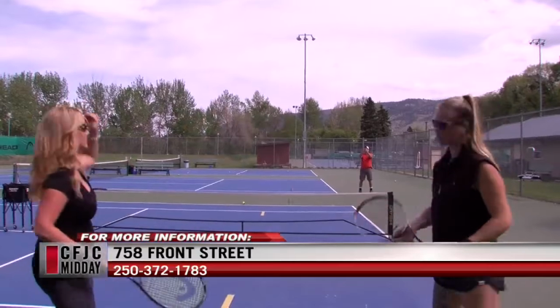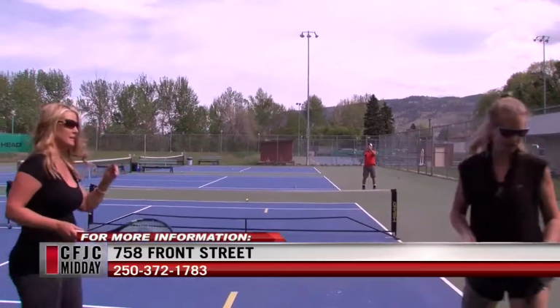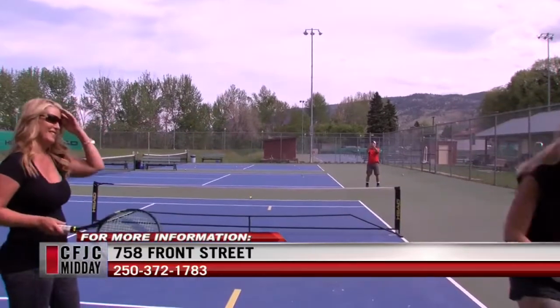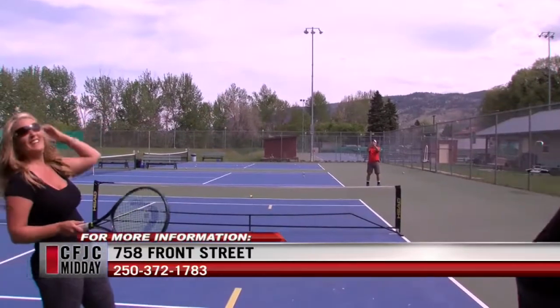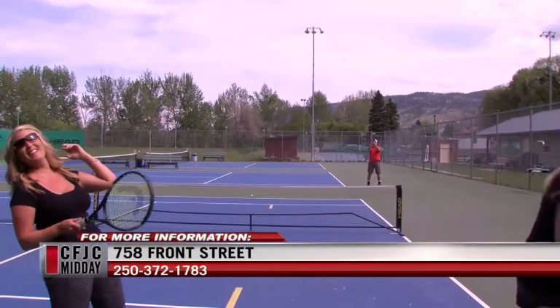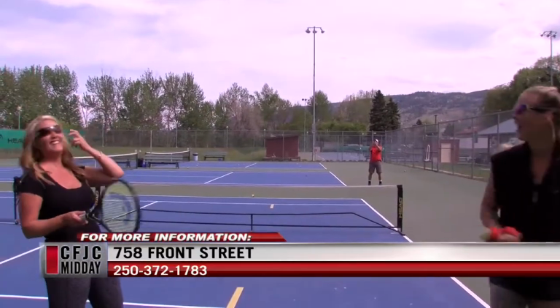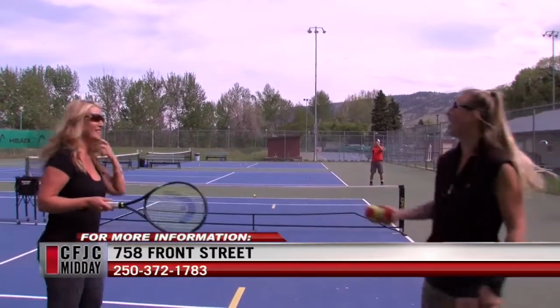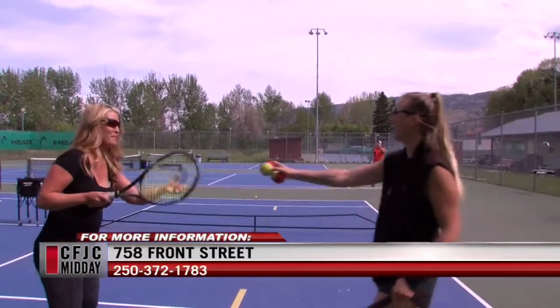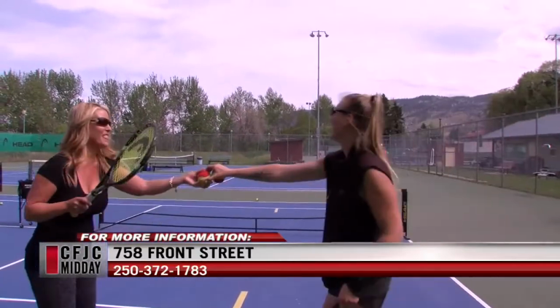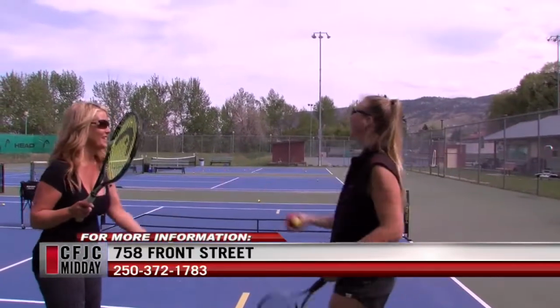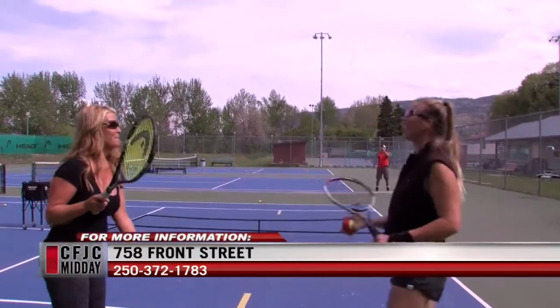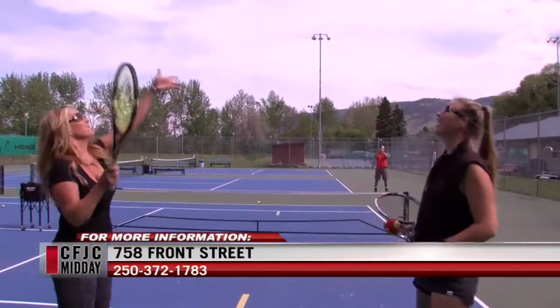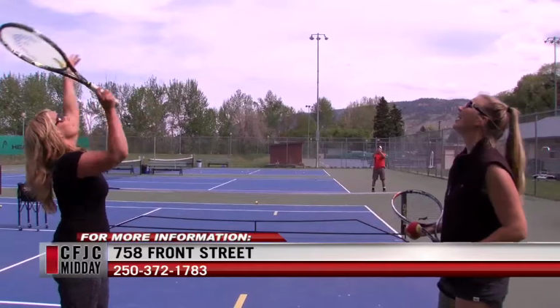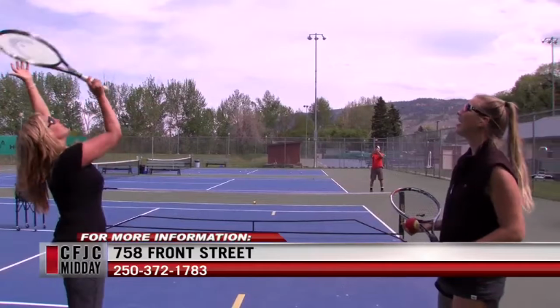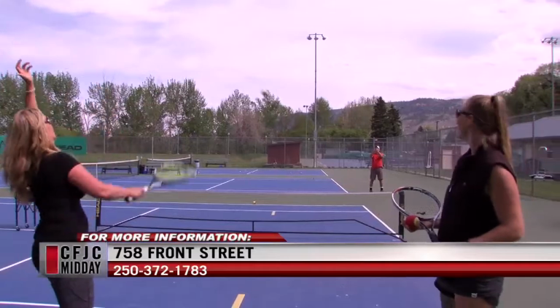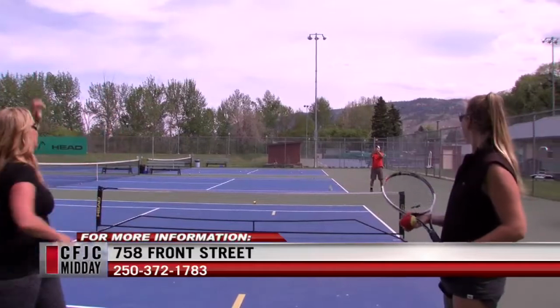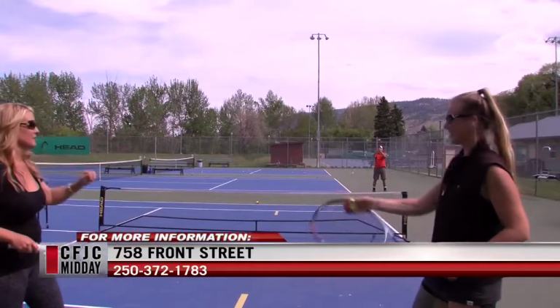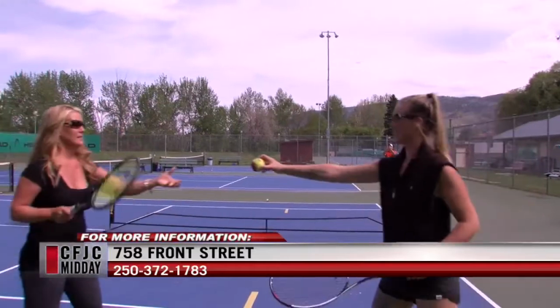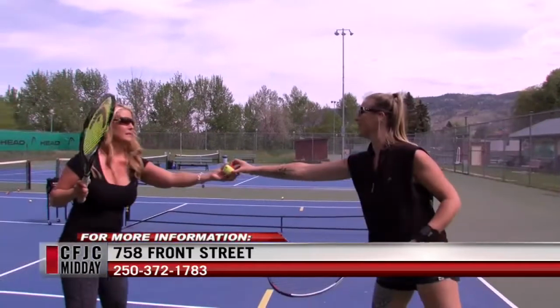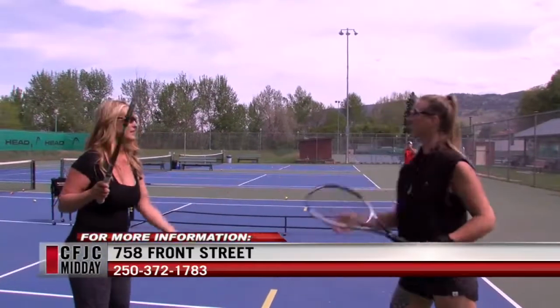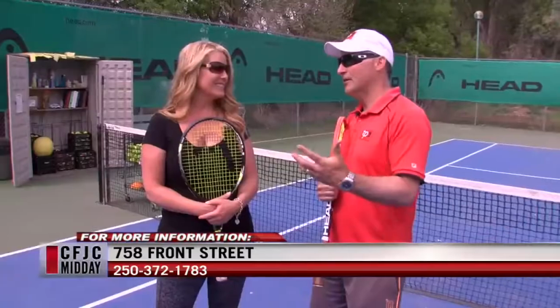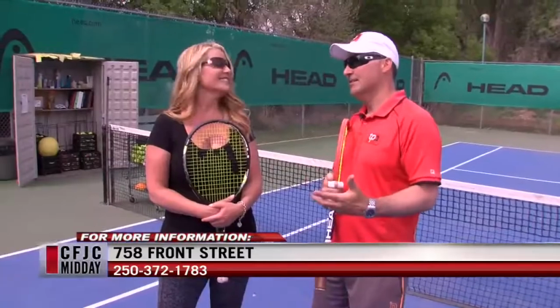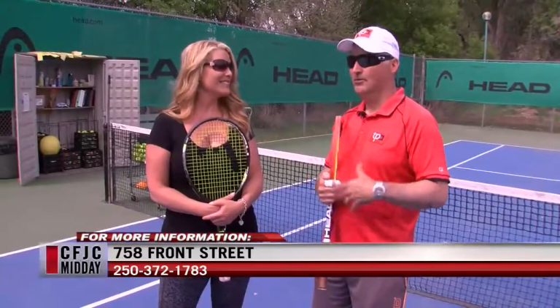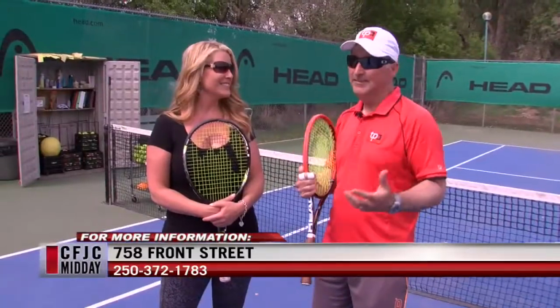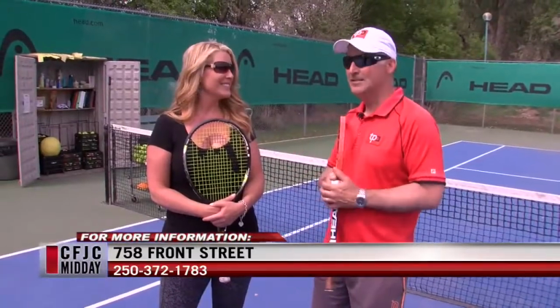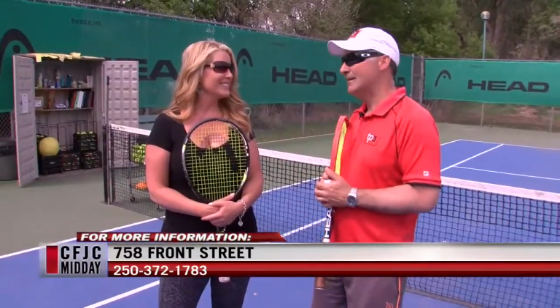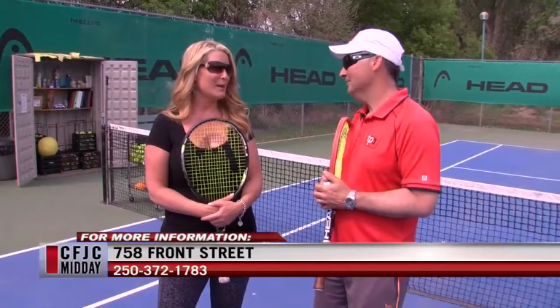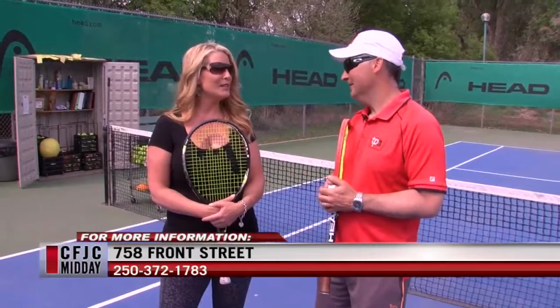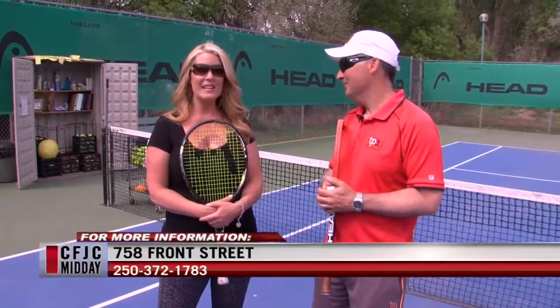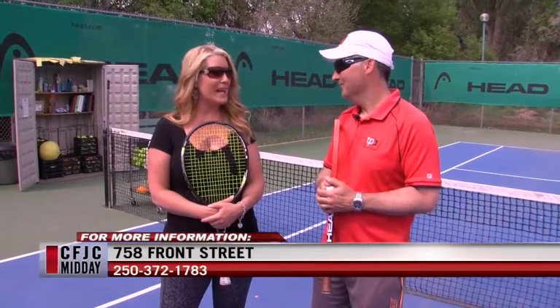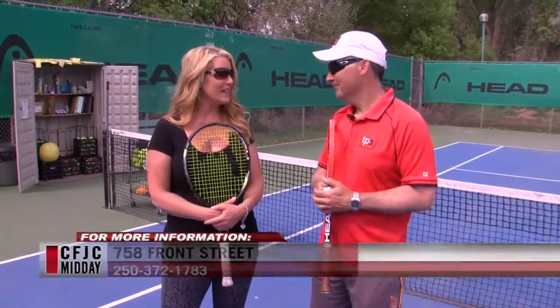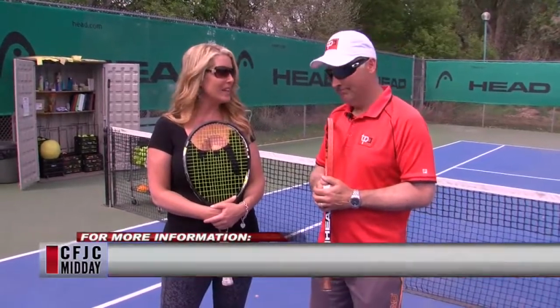This looks like a lot of fun — a great way to spend time outside, unplugged, getting exercise. Some people don't like to go to the gym, so they want to play a game while they're exercising, and tennis is great for that.